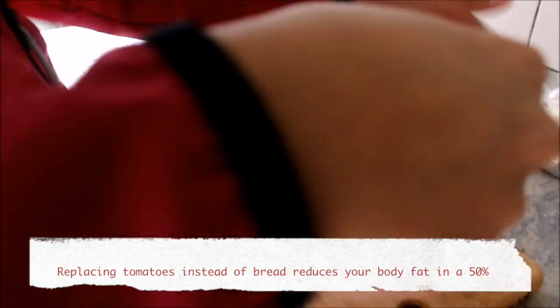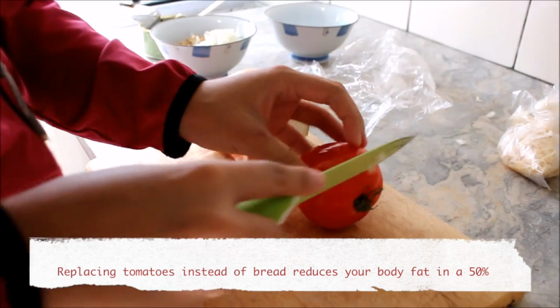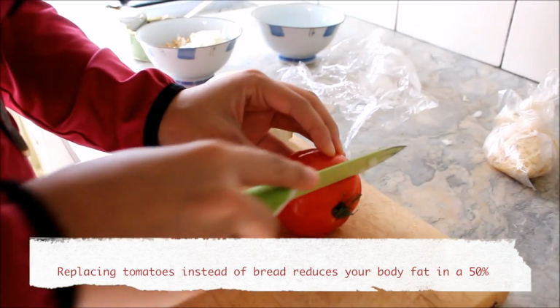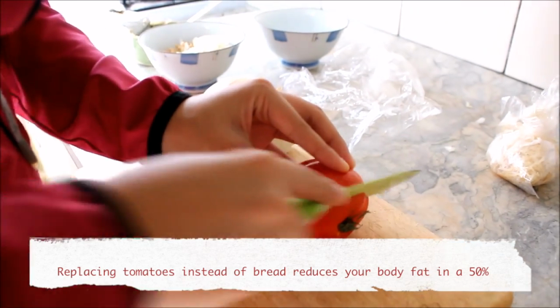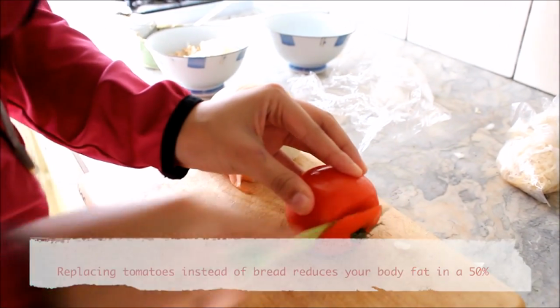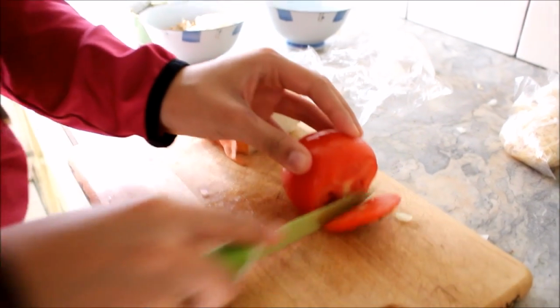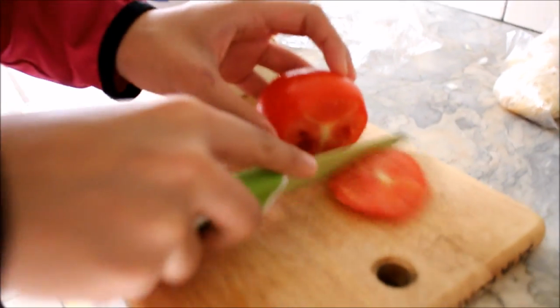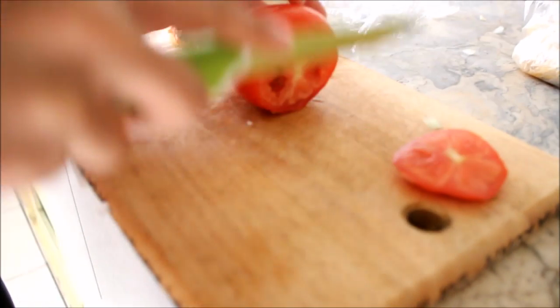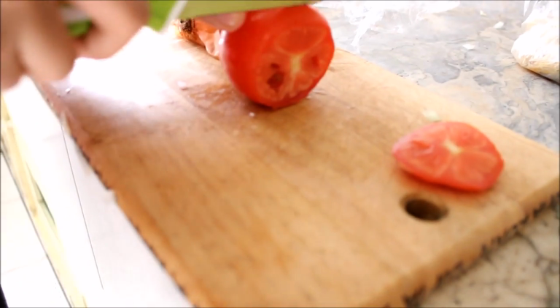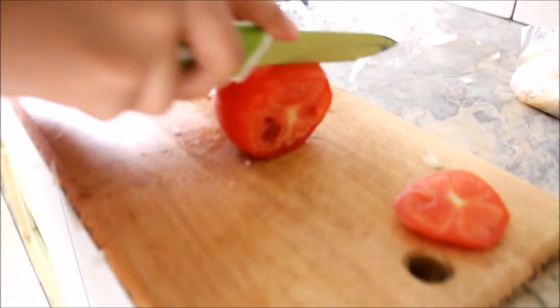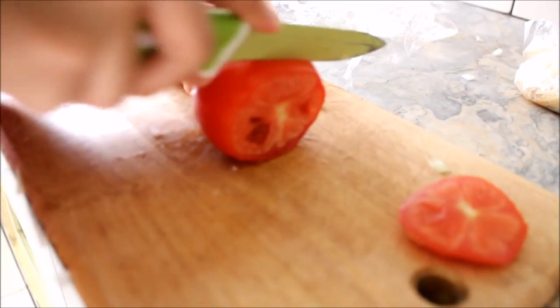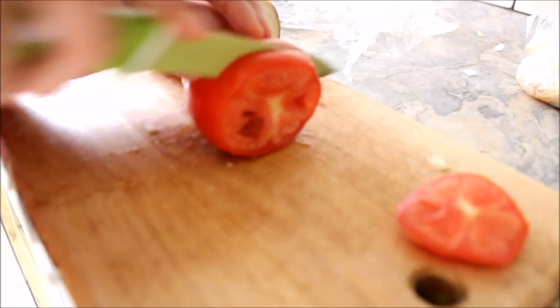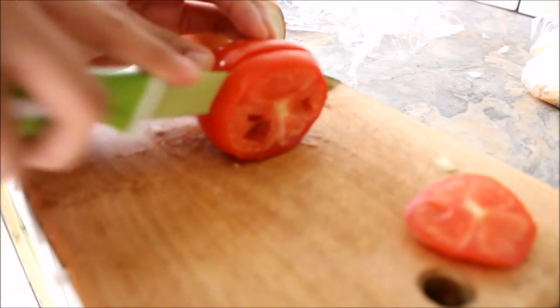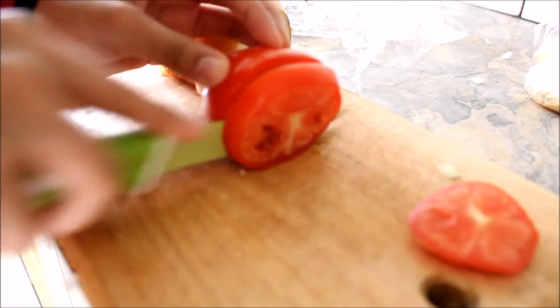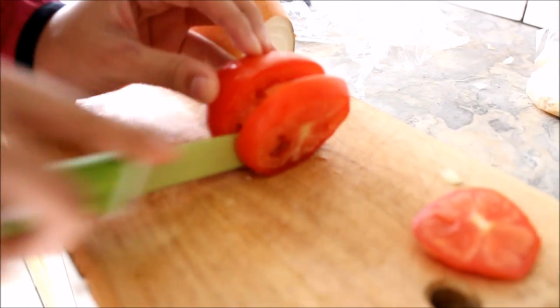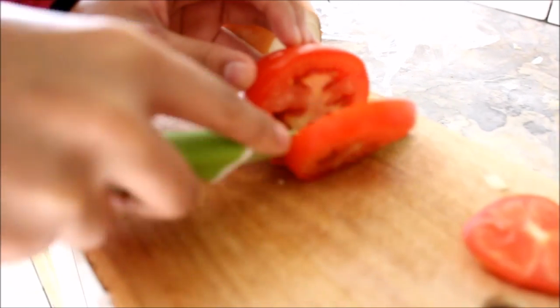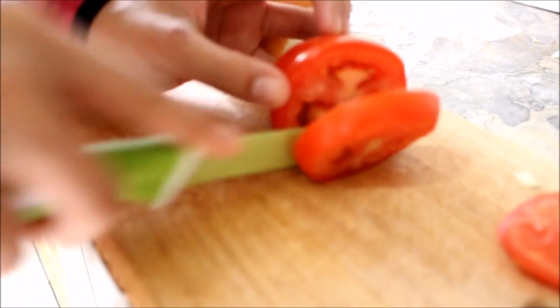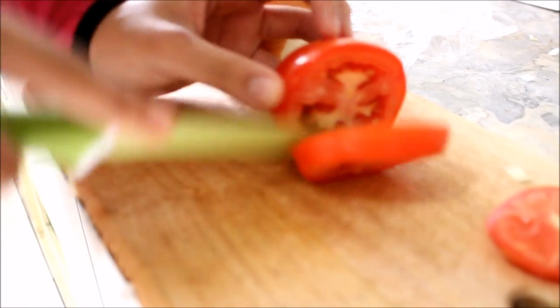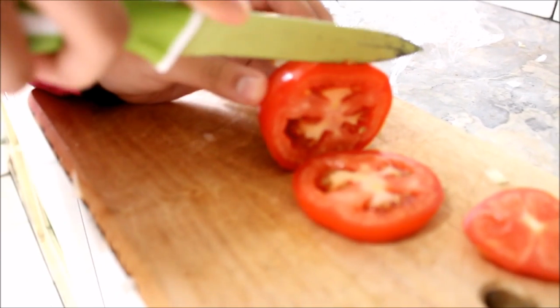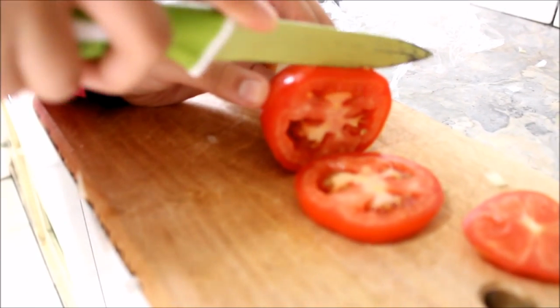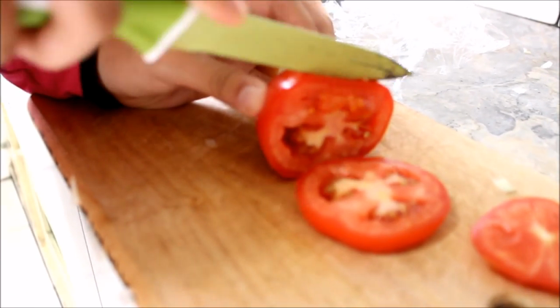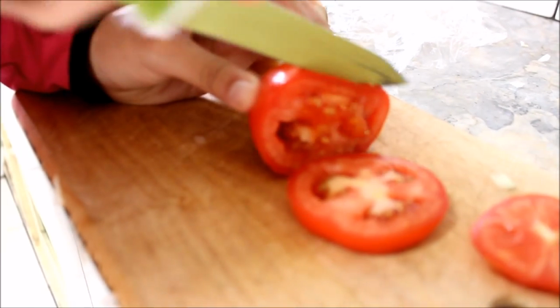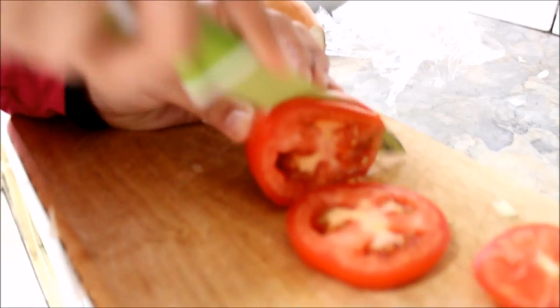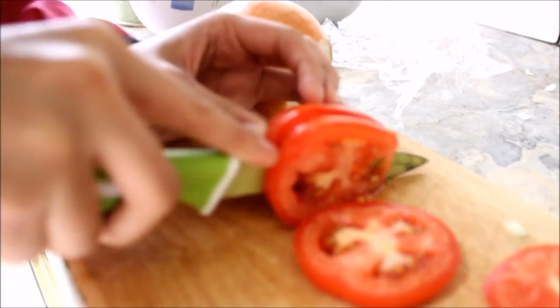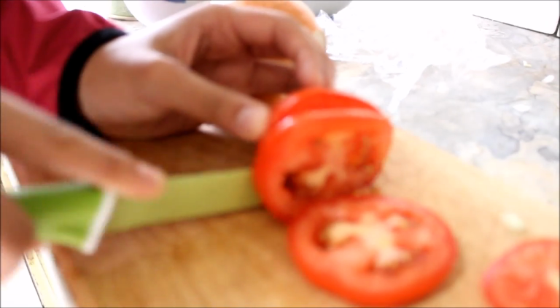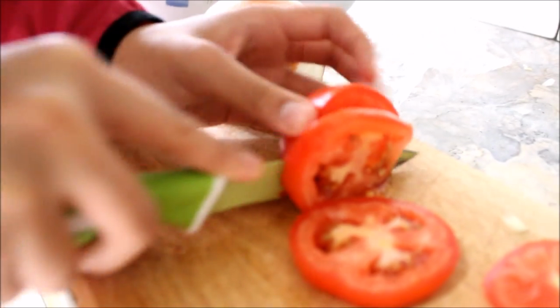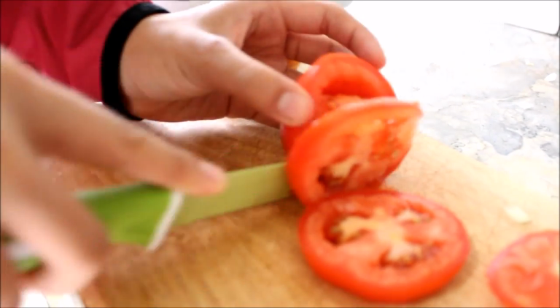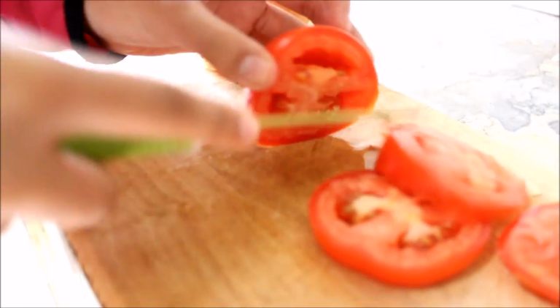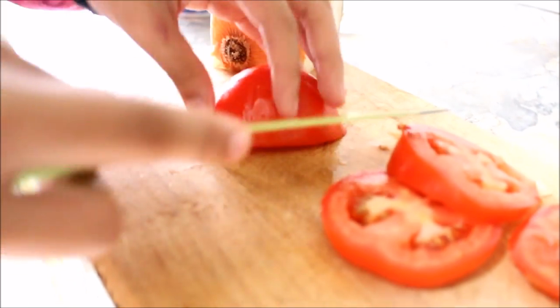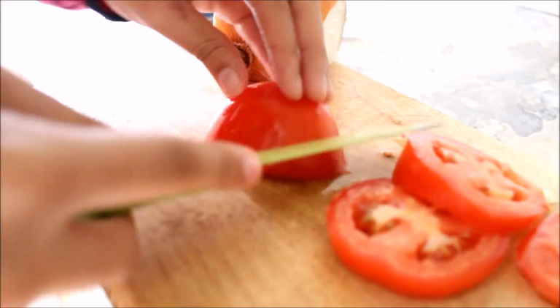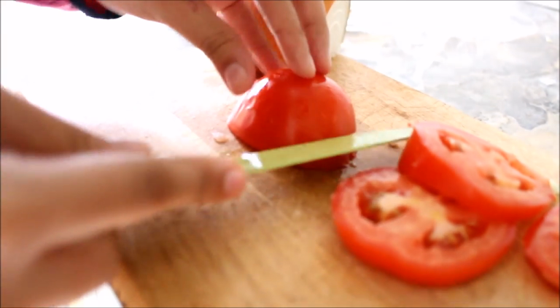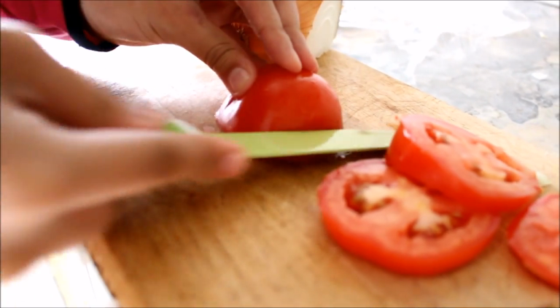Now the onions — we cut them into slices, okay? These are going to be our sandwich pieces. So you see, we already cut the carbs out of this whole recipe. So there's no excuses.